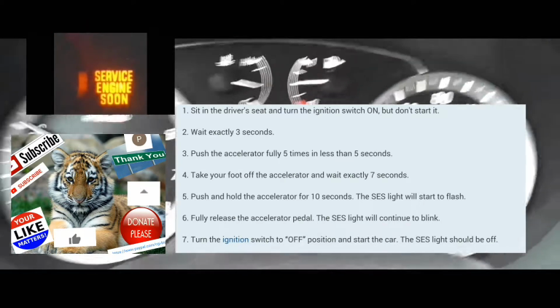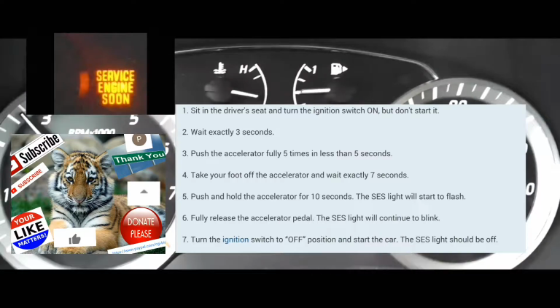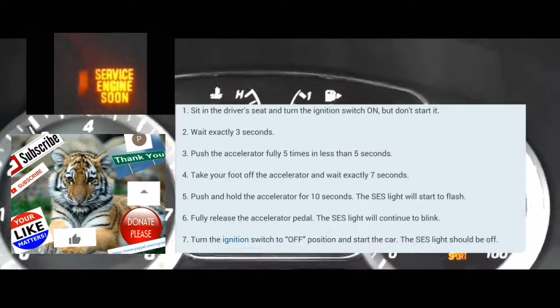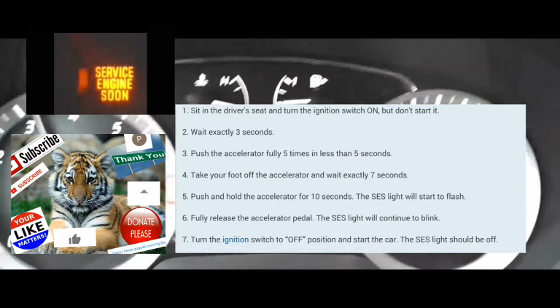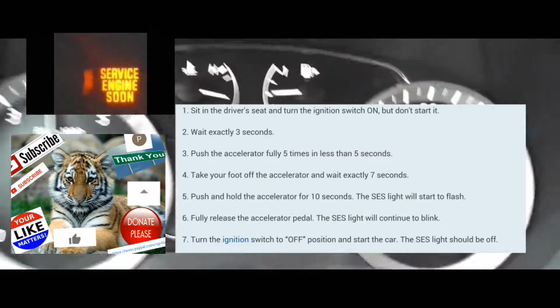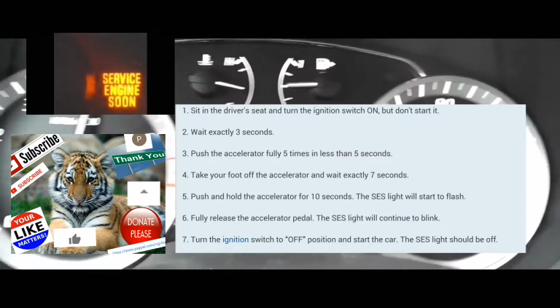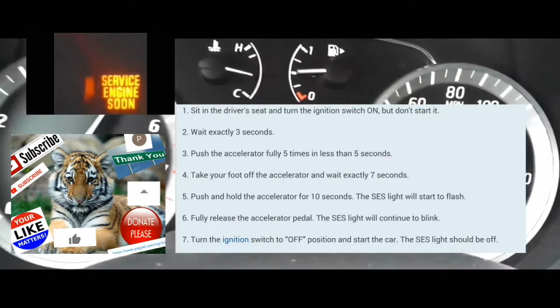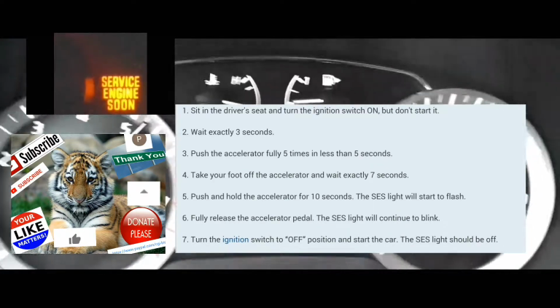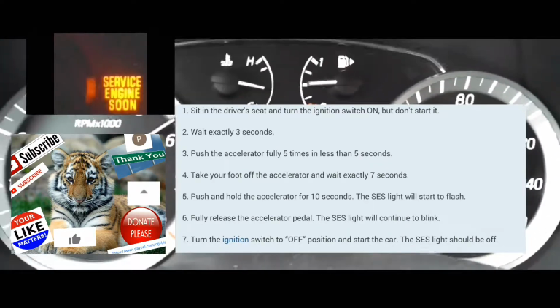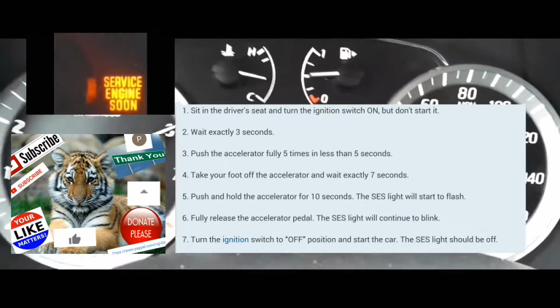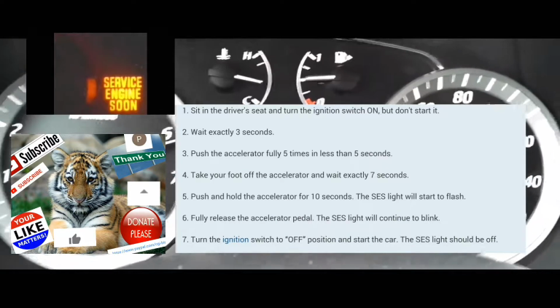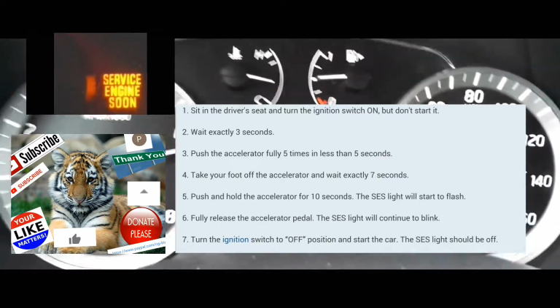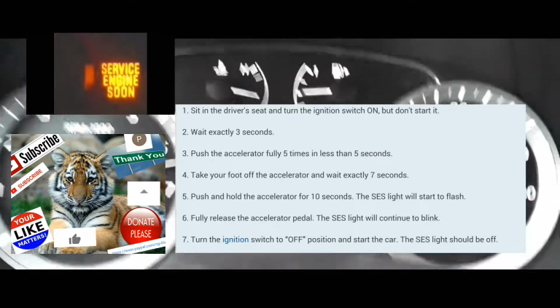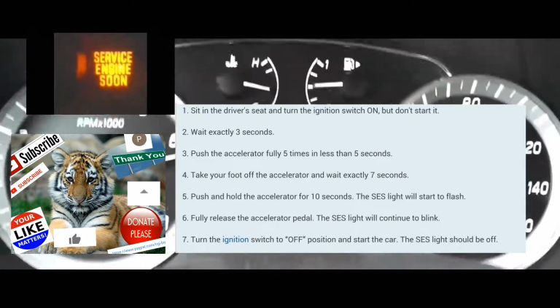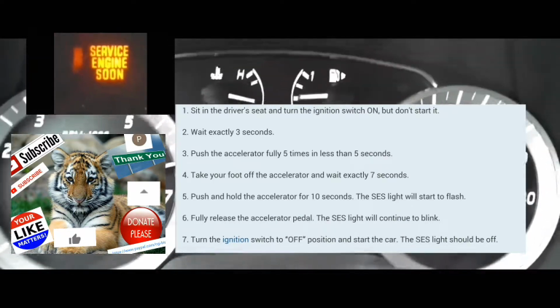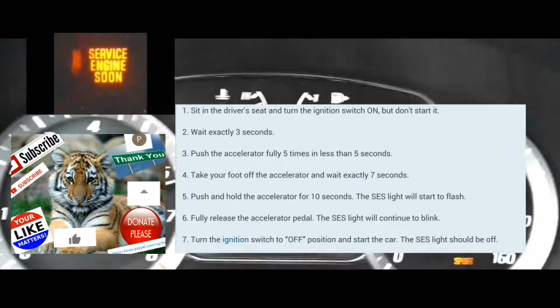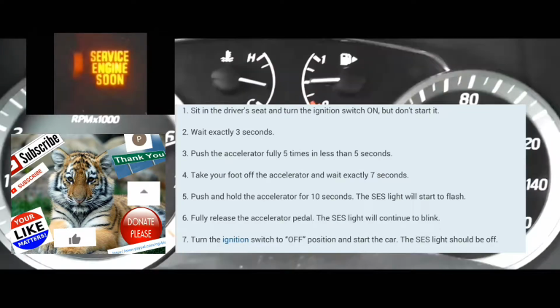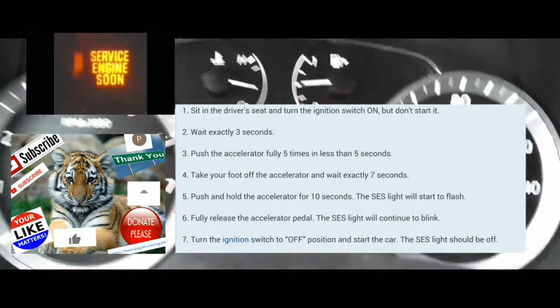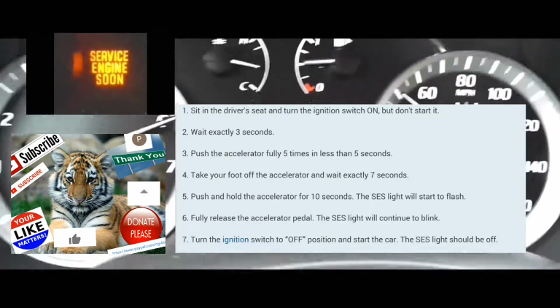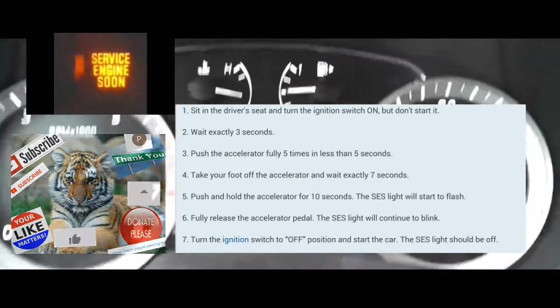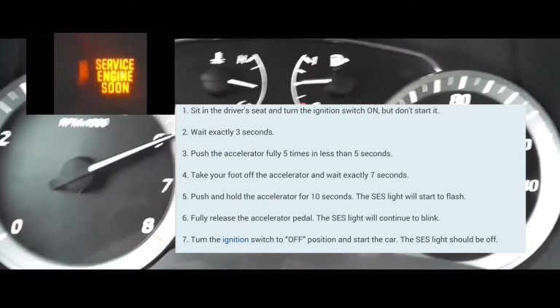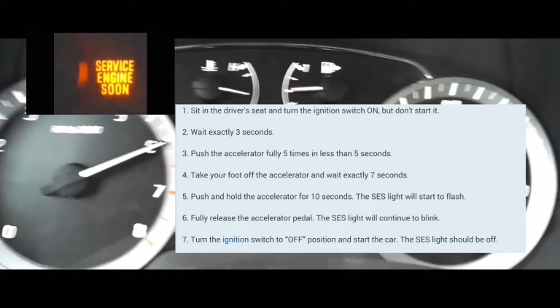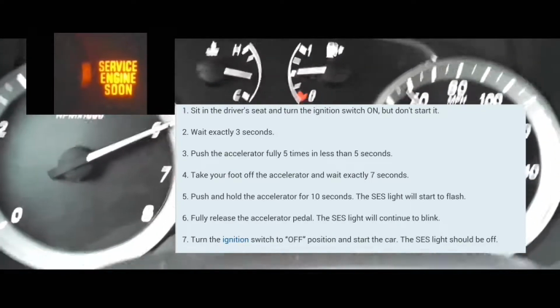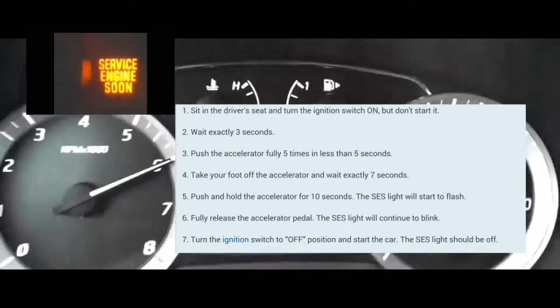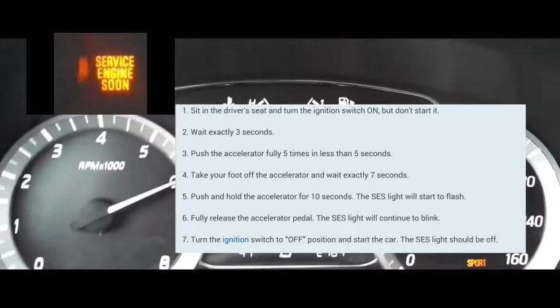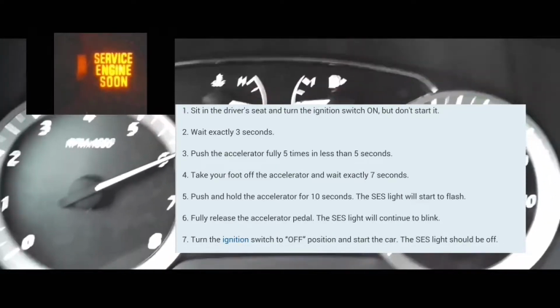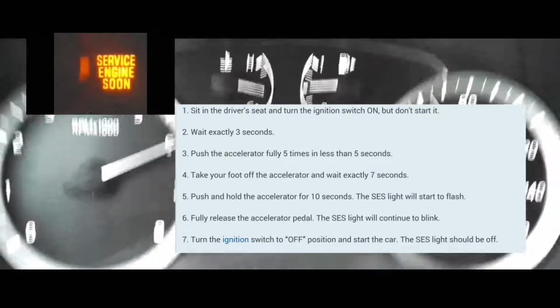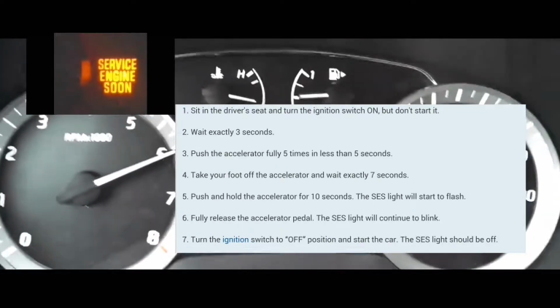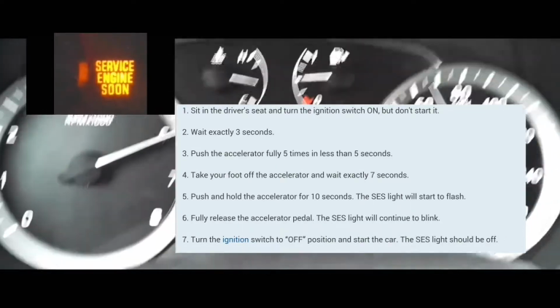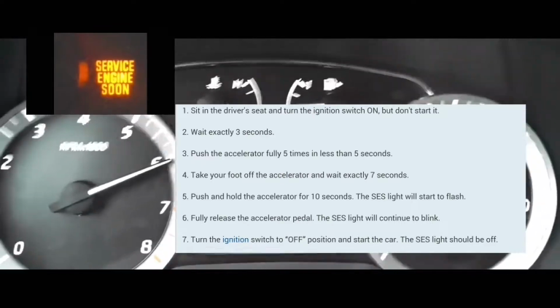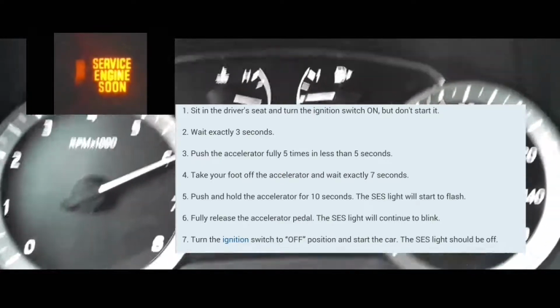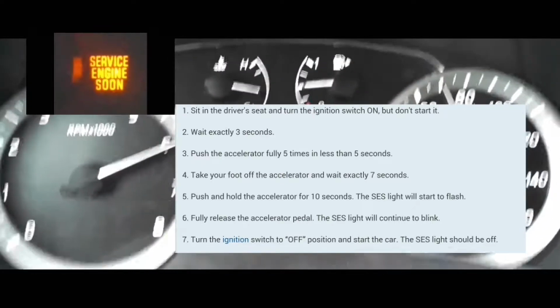And then you're going to wait seven seconds: one one-thousand, two one-thousand, three one-thousand, four one-thousand, five one-thousand, six one-thousand, seven one-thousand. Now, you're going to put your foot on the accelerator and push it down, hold it there for 10 to 14 seconds.